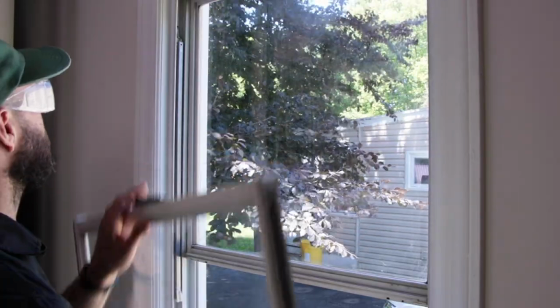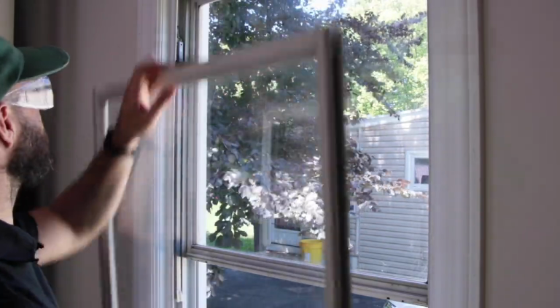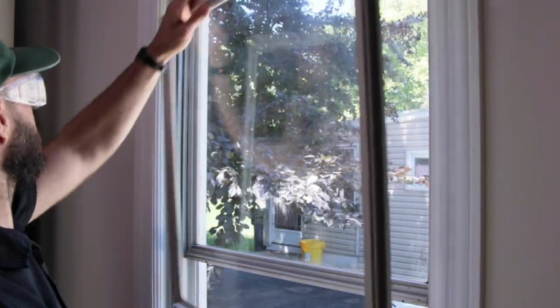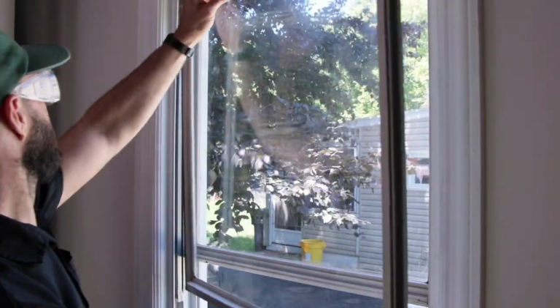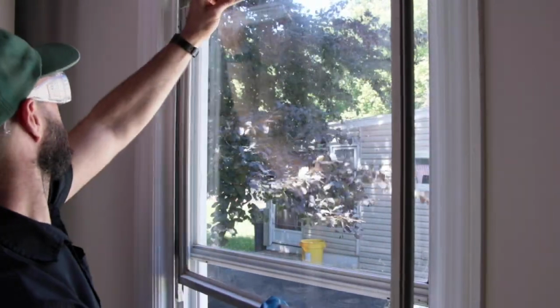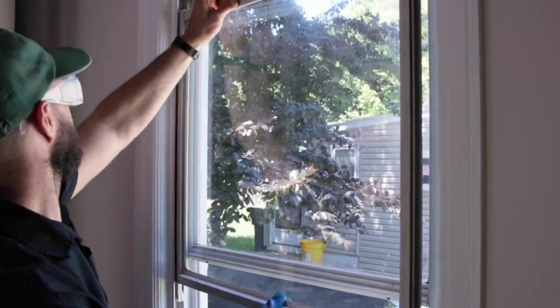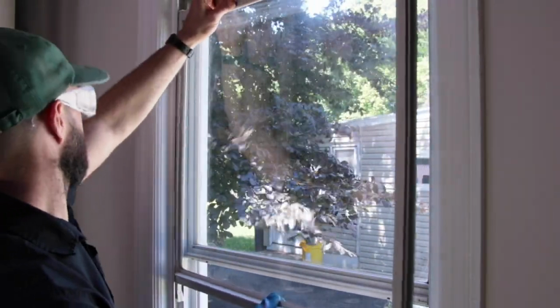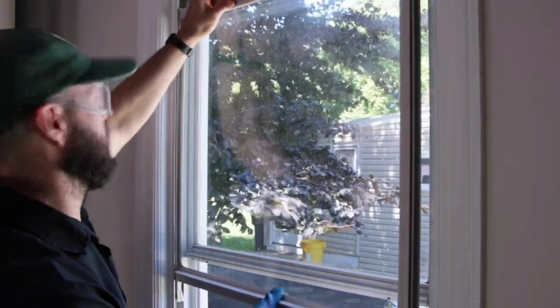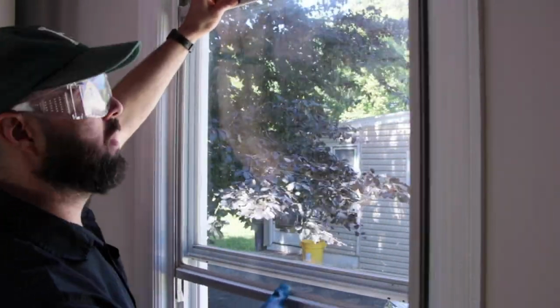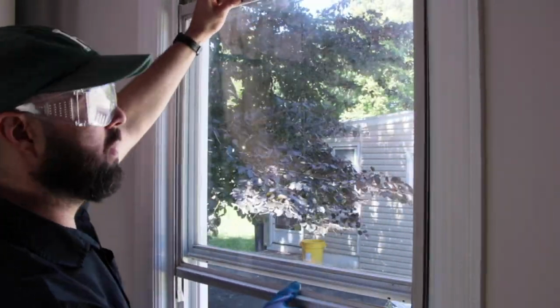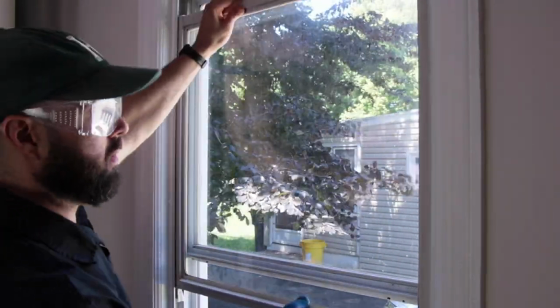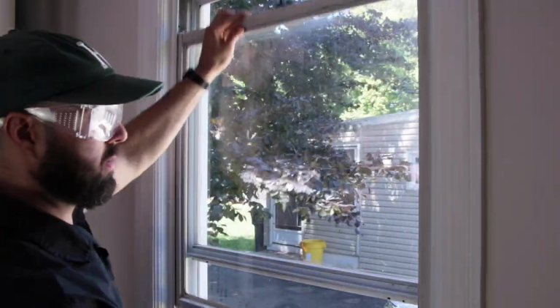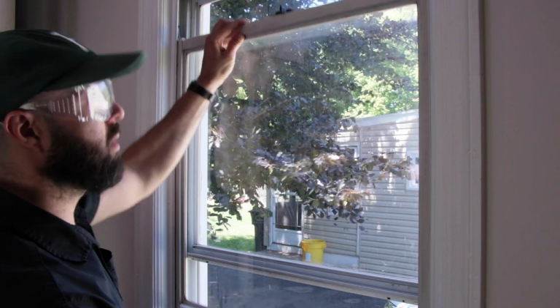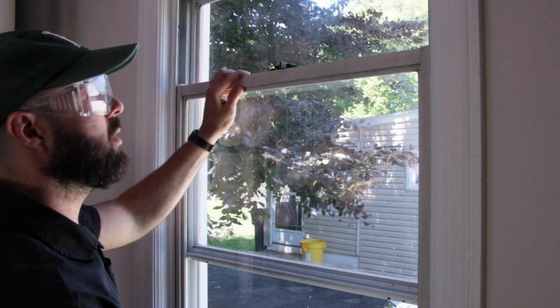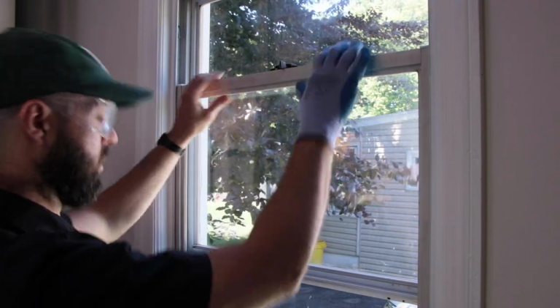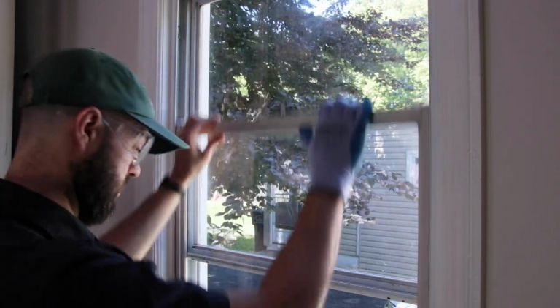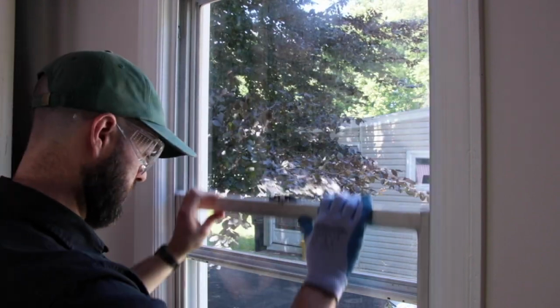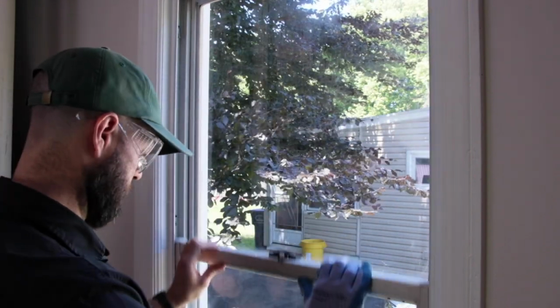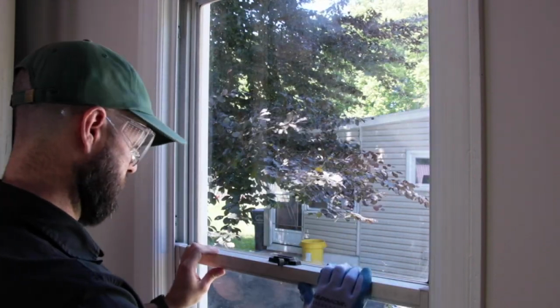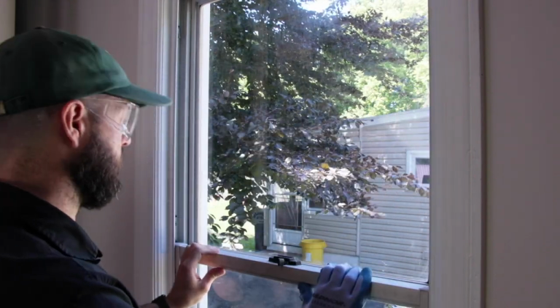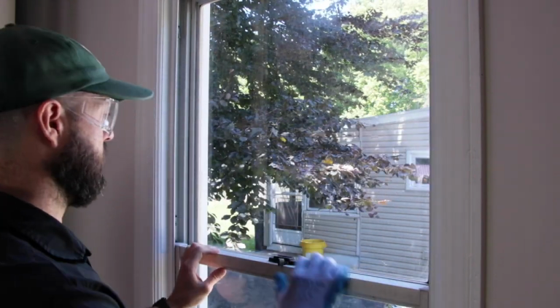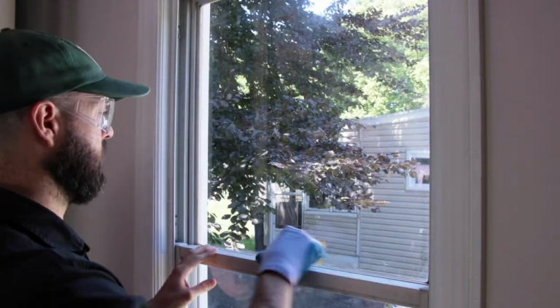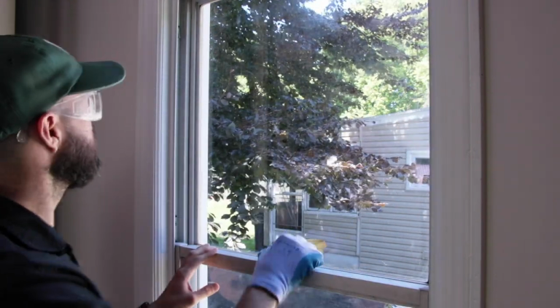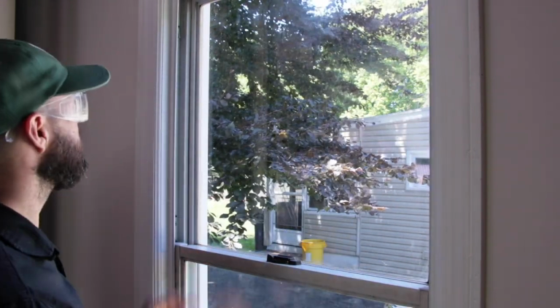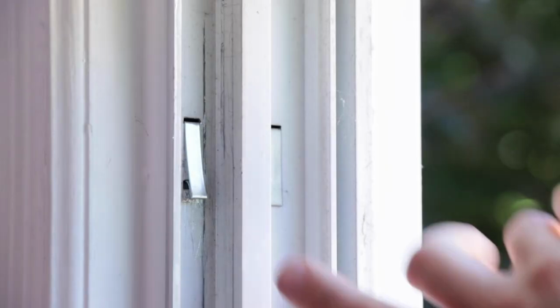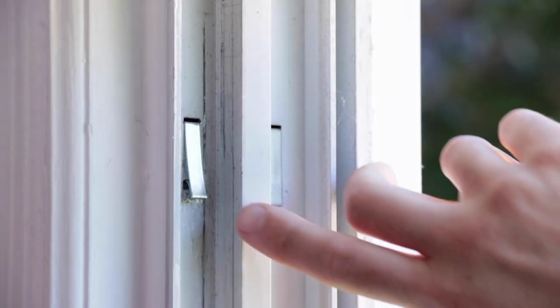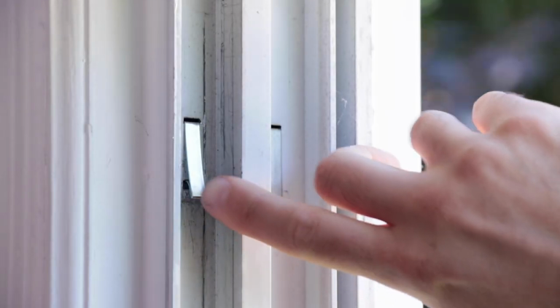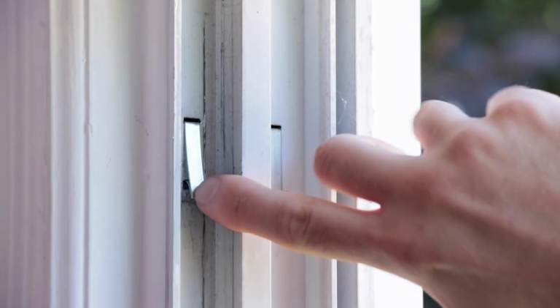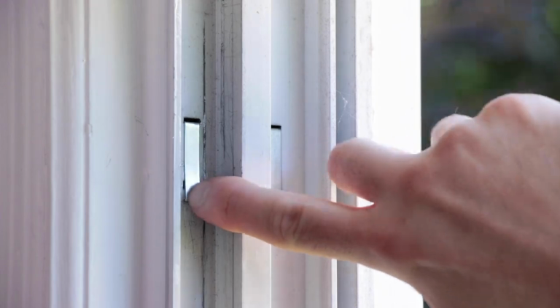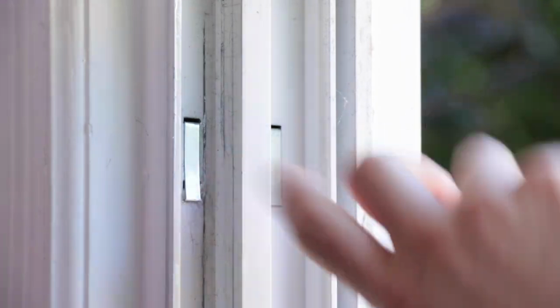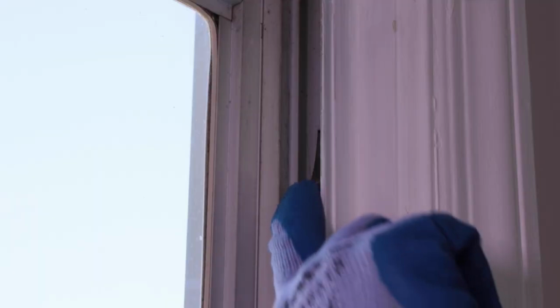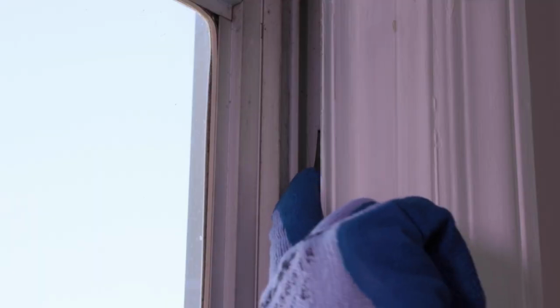Now that you have installed your new top sash guides, you are ready to reinstall the sash back into the top of the frame and push down. Remember to push those takeout clips back in.